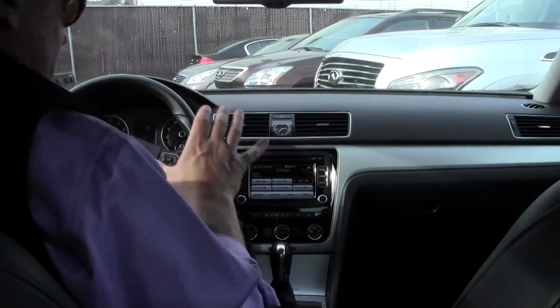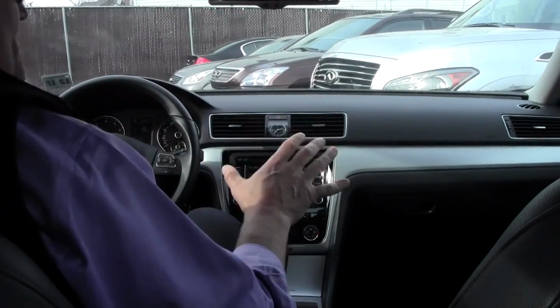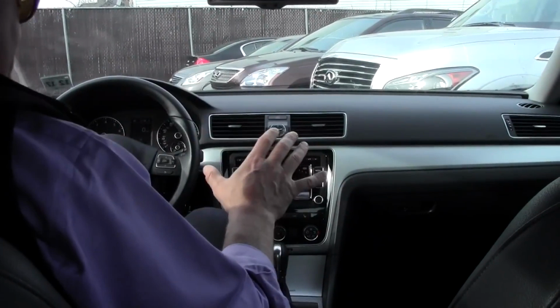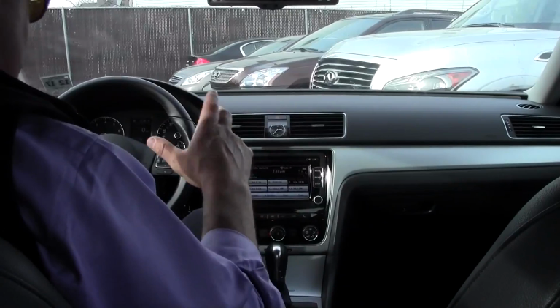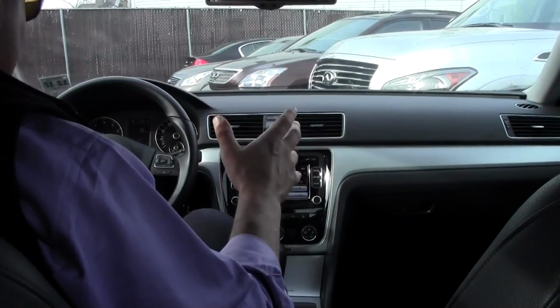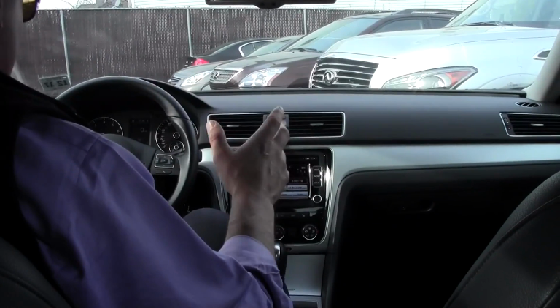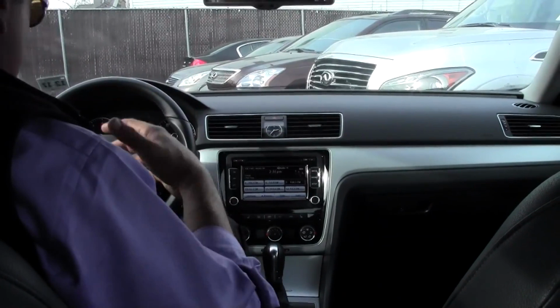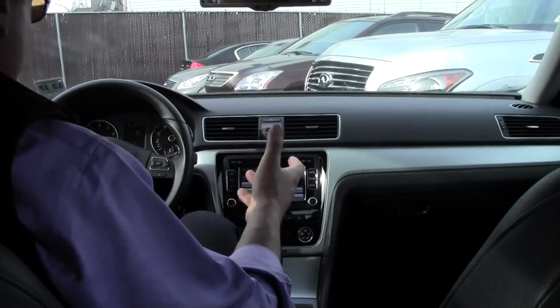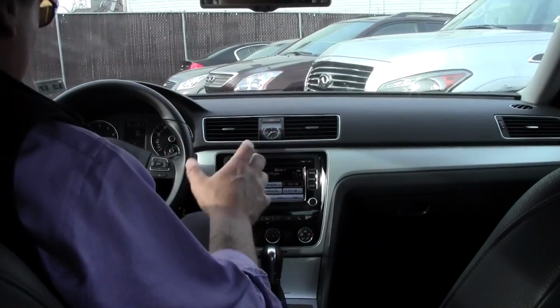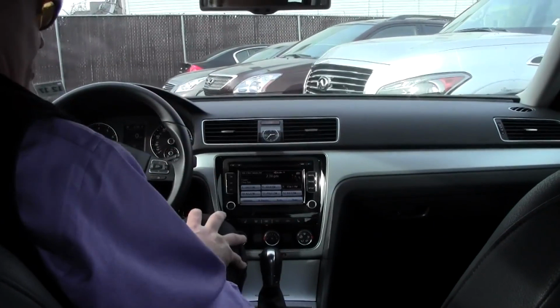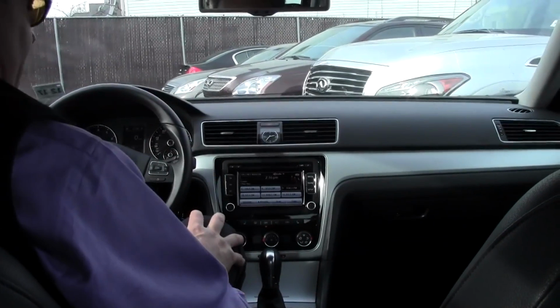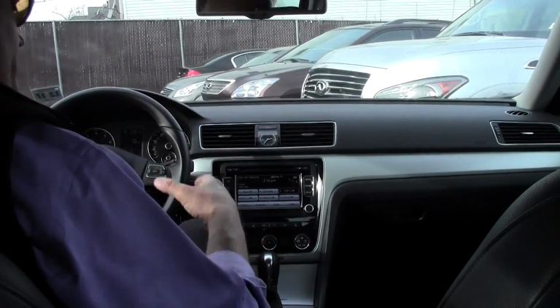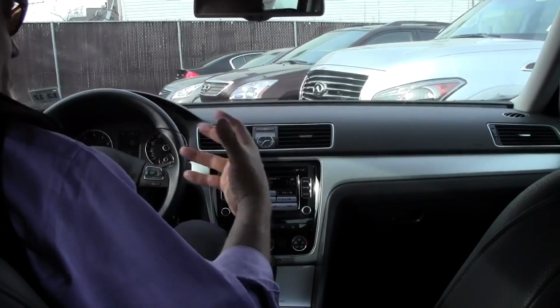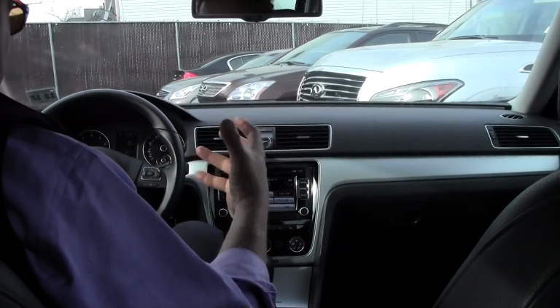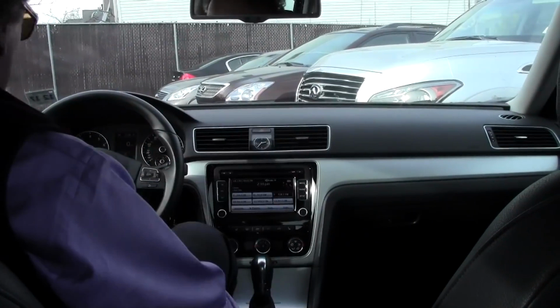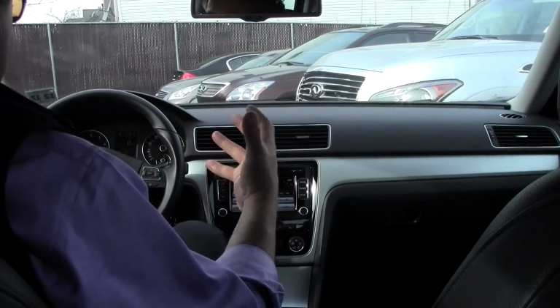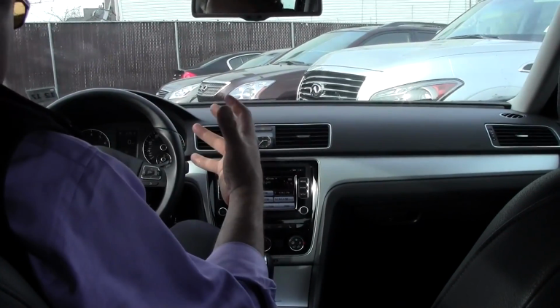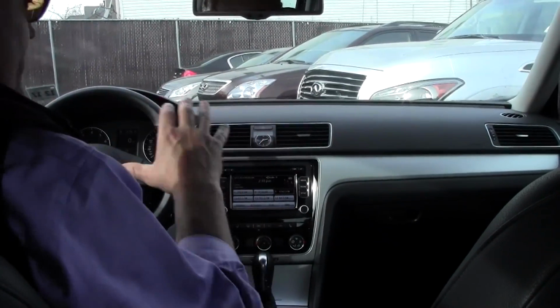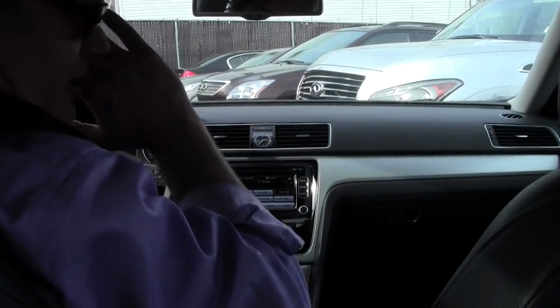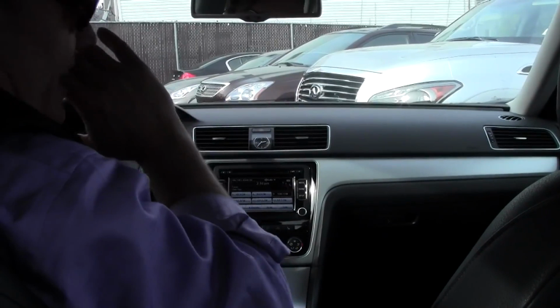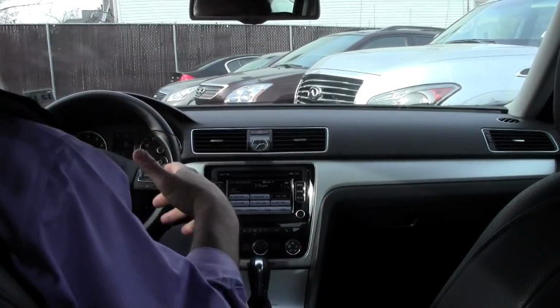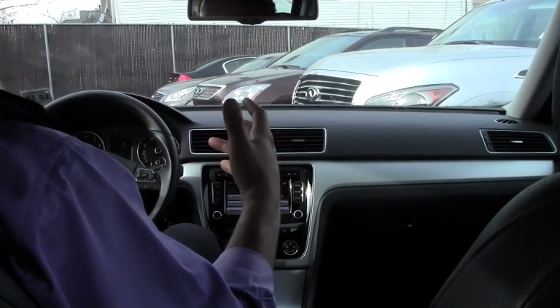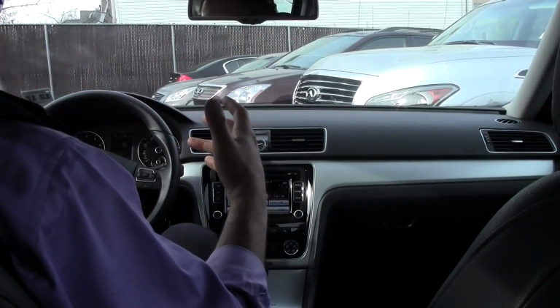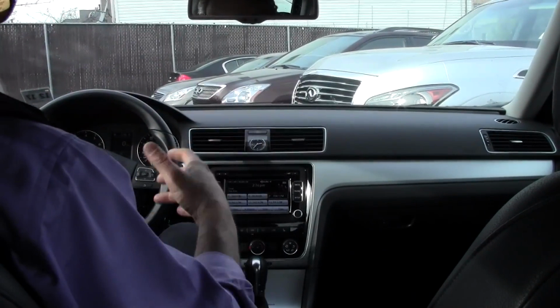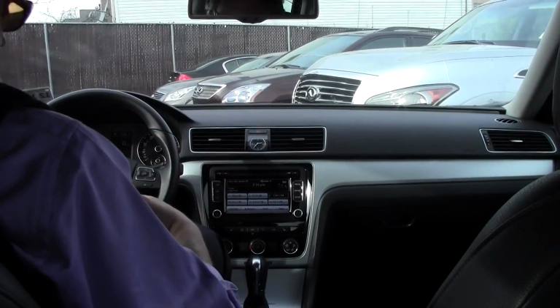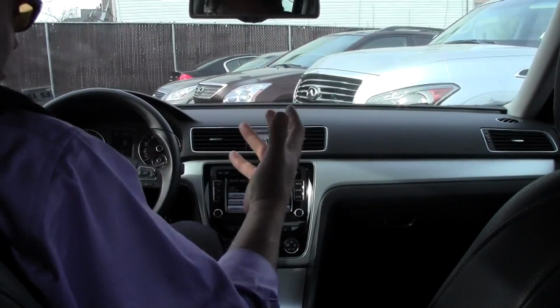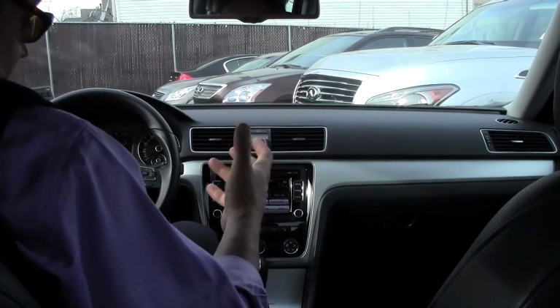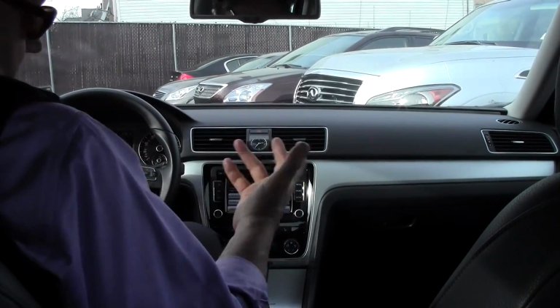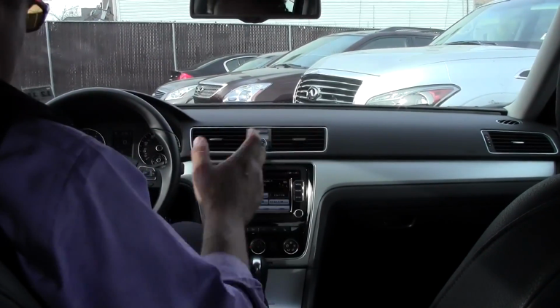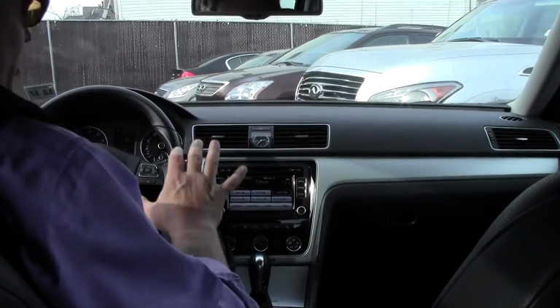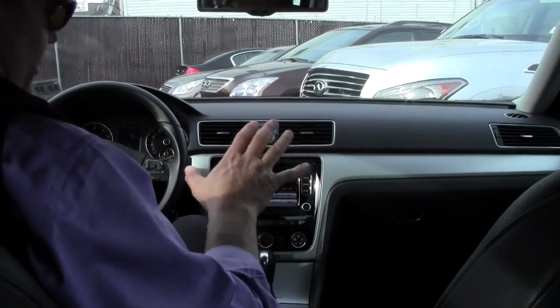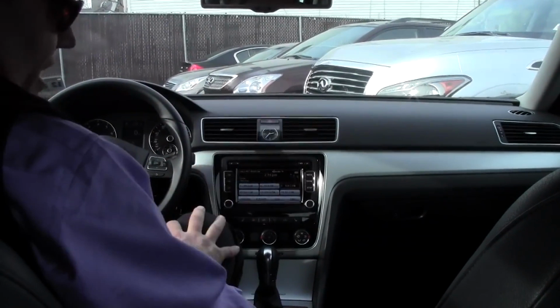It's a non-smoker's car. There's no strange odor, there's no smell to this Passat, which is something I really appreciate when I'm looking for a pre-owned vehicle. I just don't like smoke. This one's beautiful.